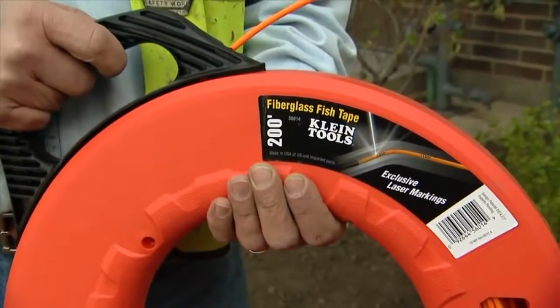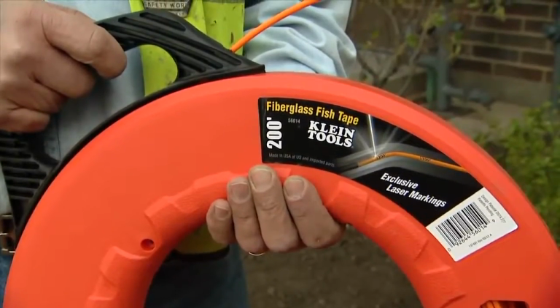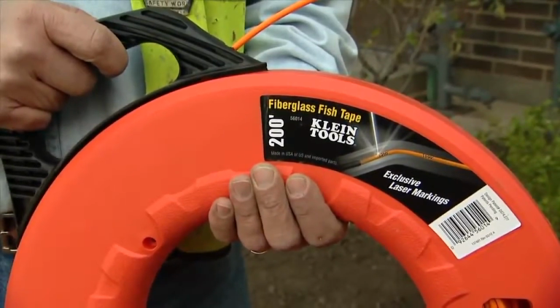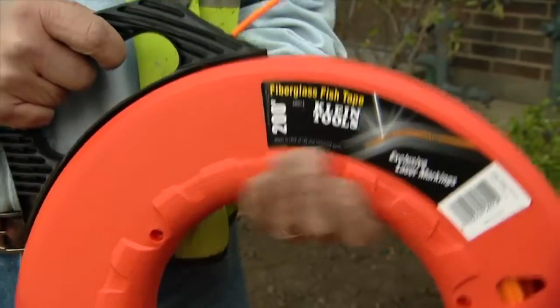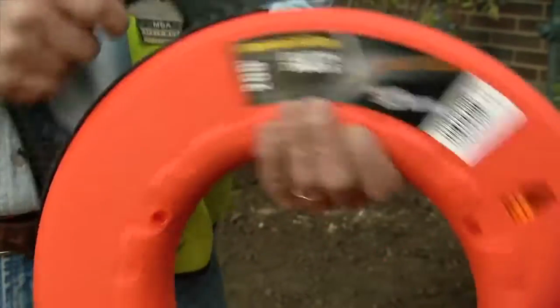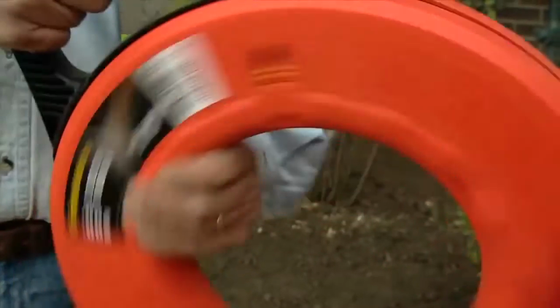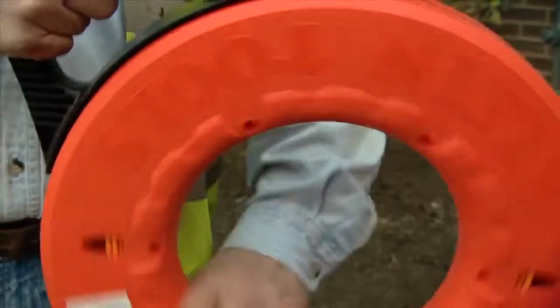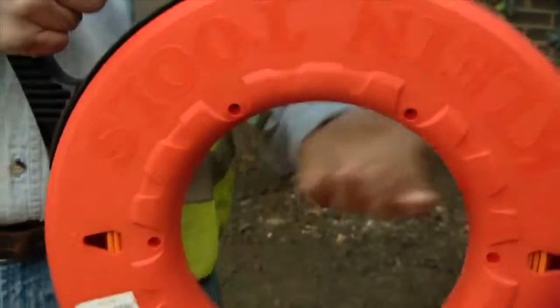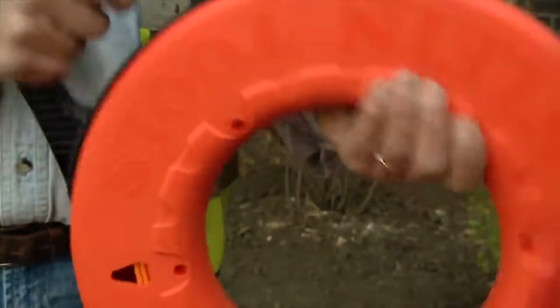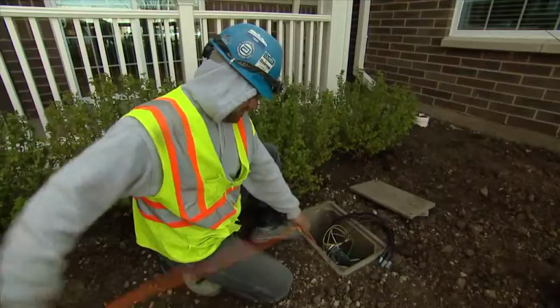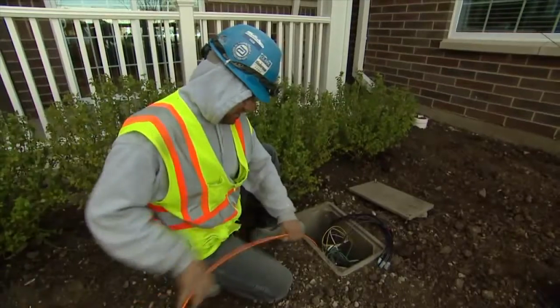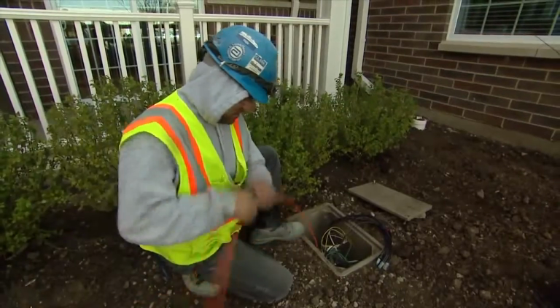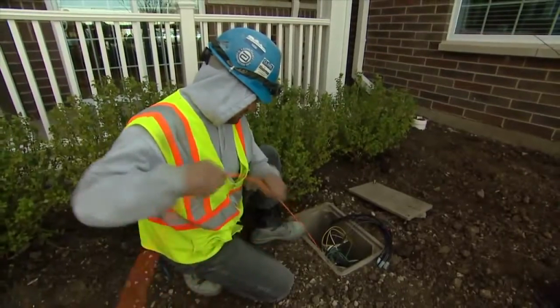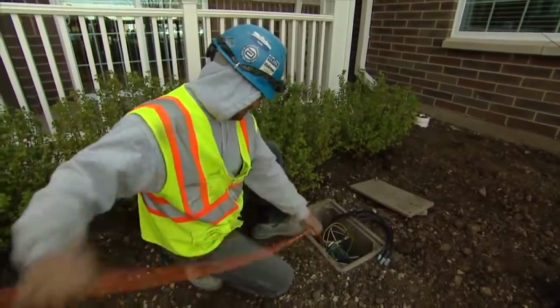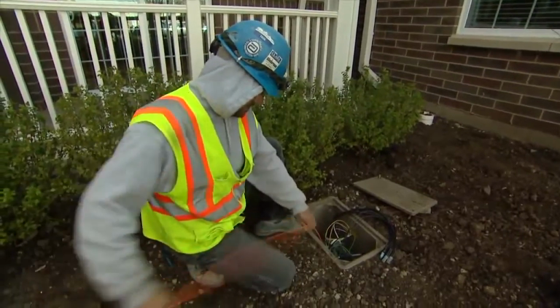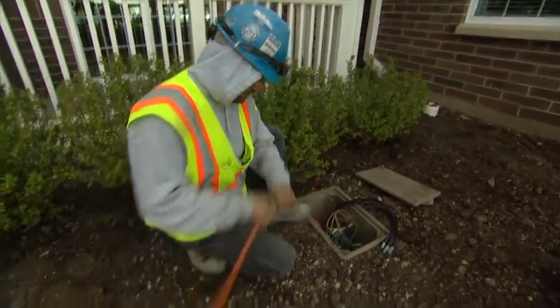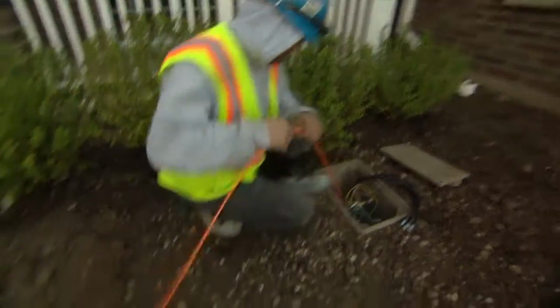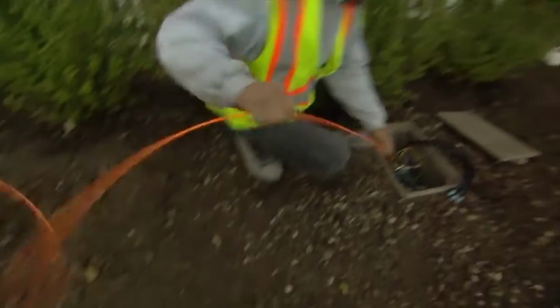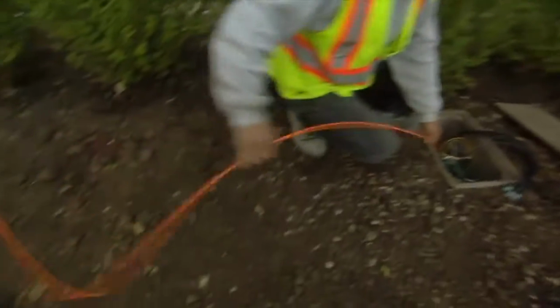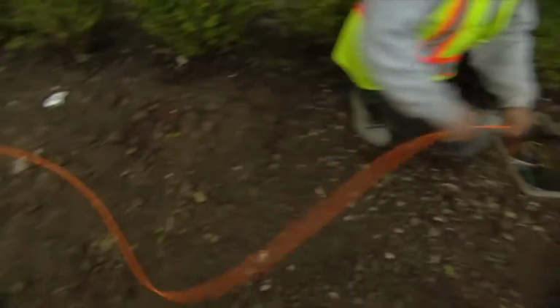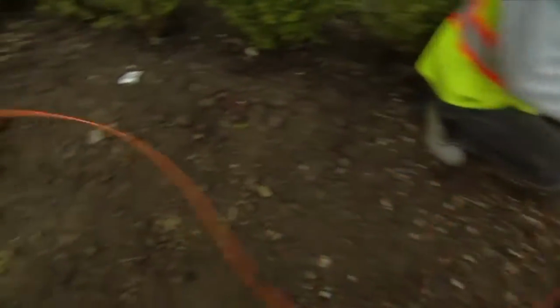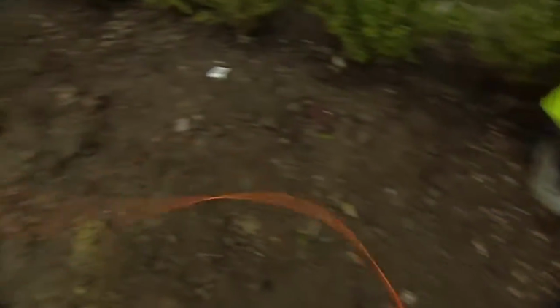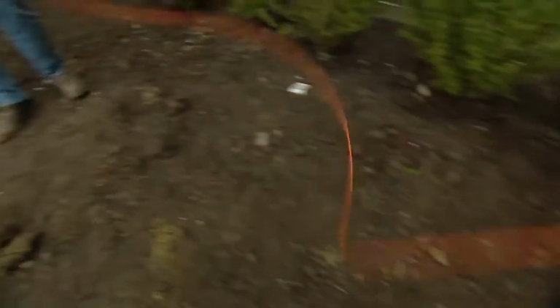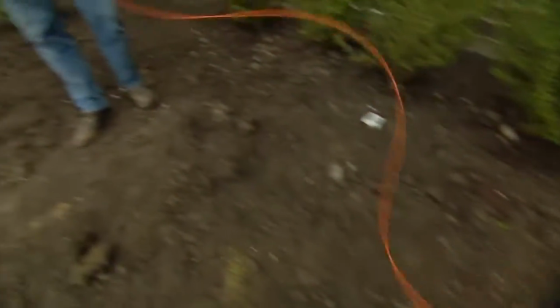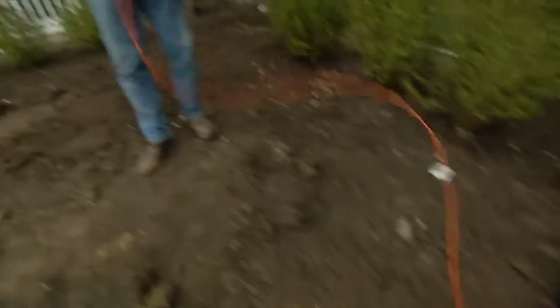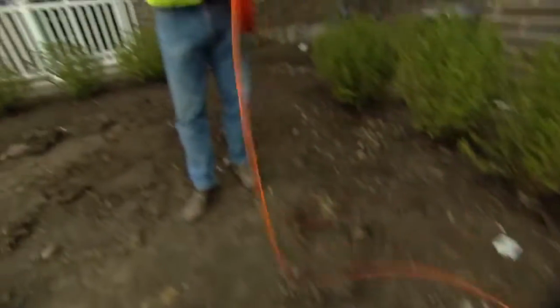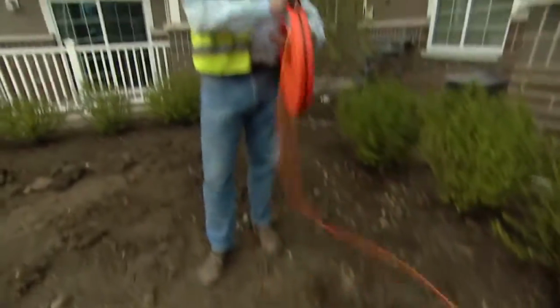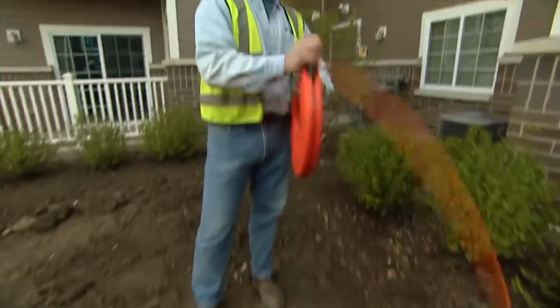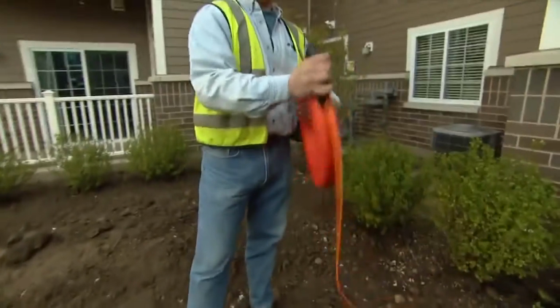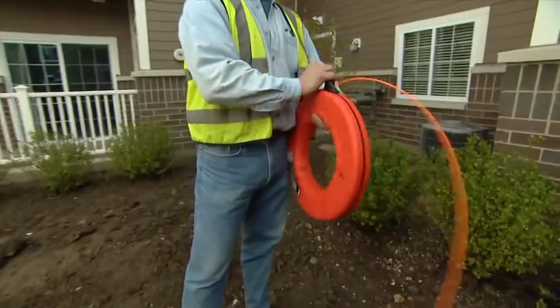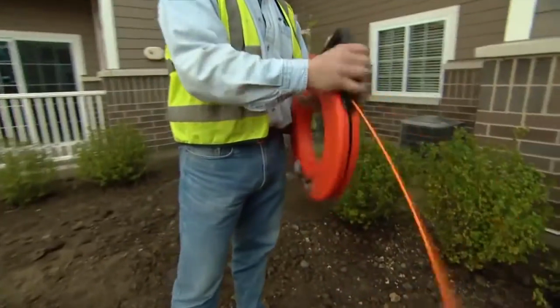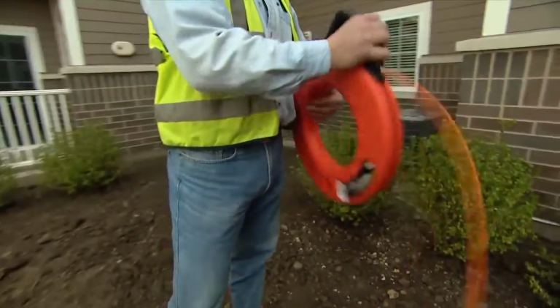Klein Tools, the number one choice of professional tradesmen, introduces an exclusive new product: laser etched fiberglass fish tapes.